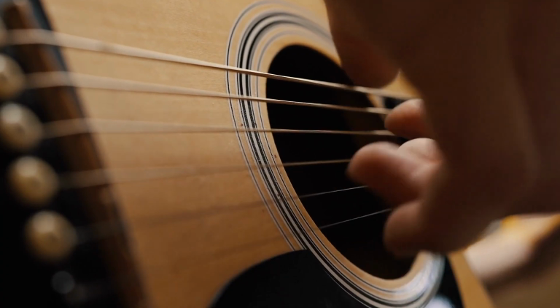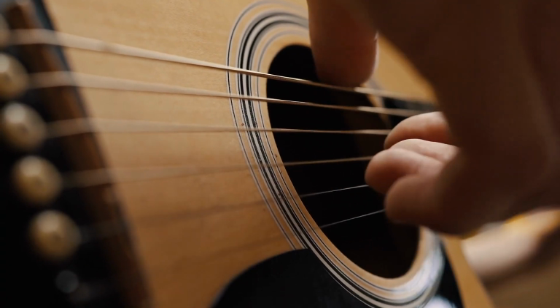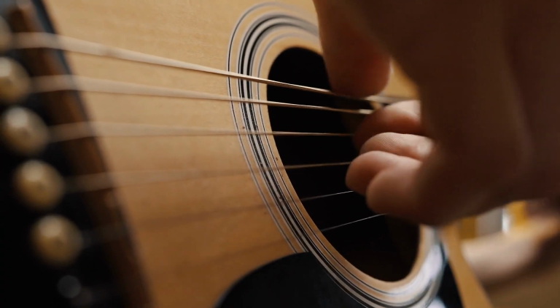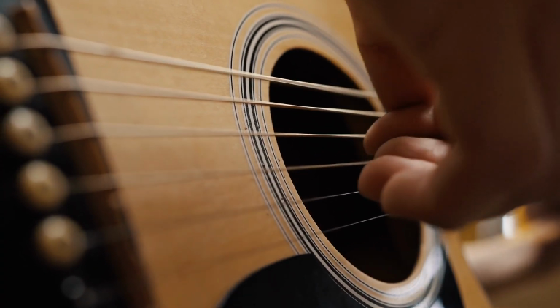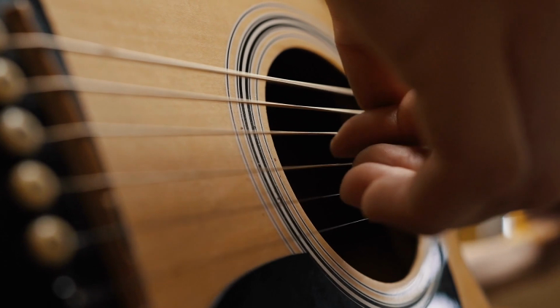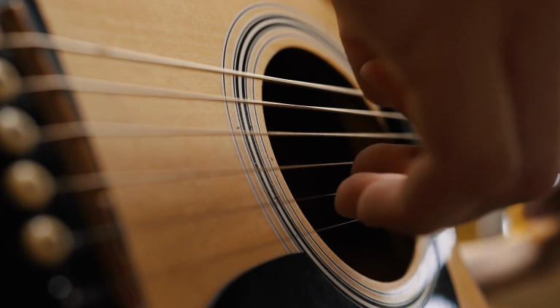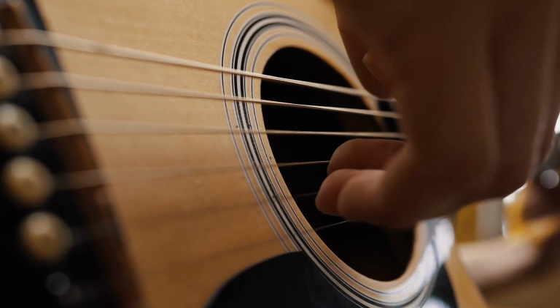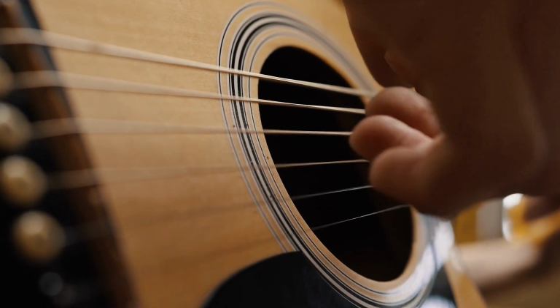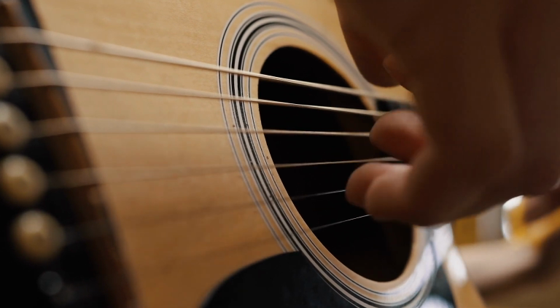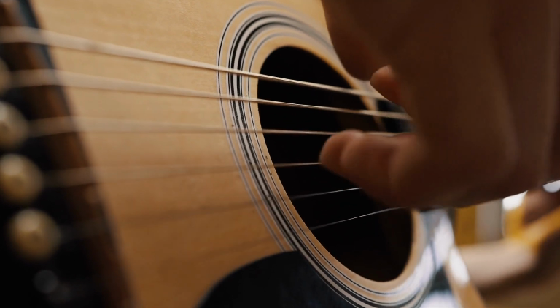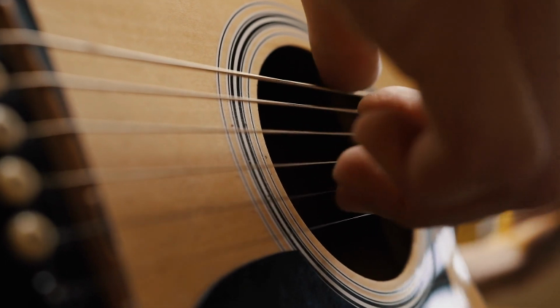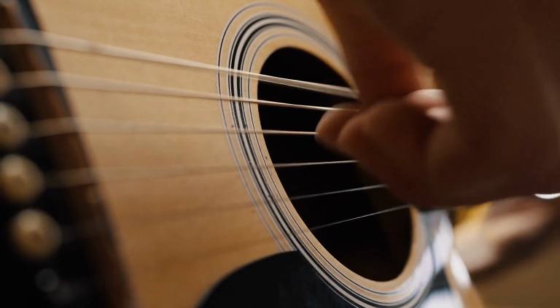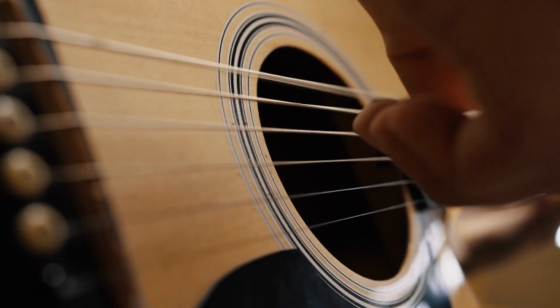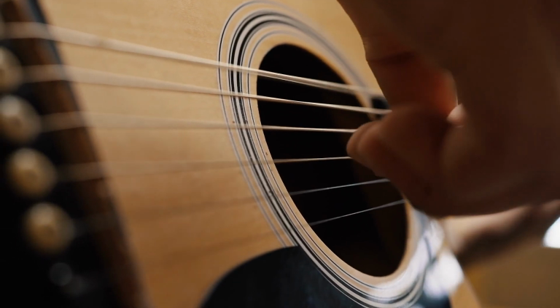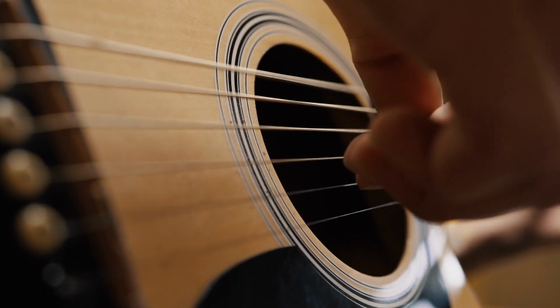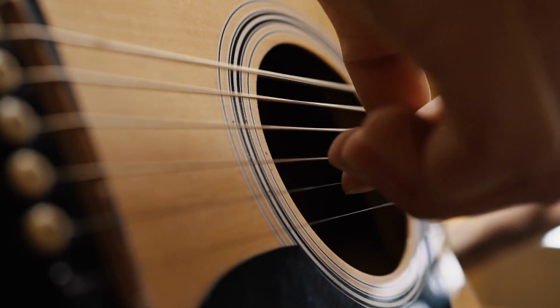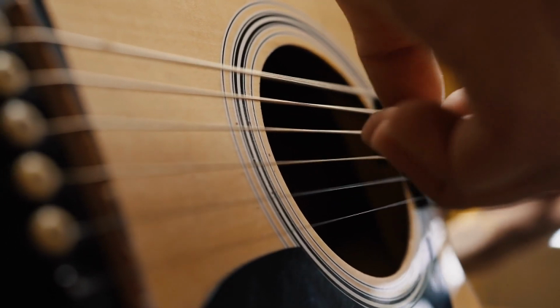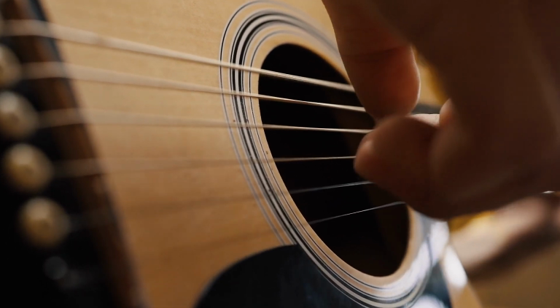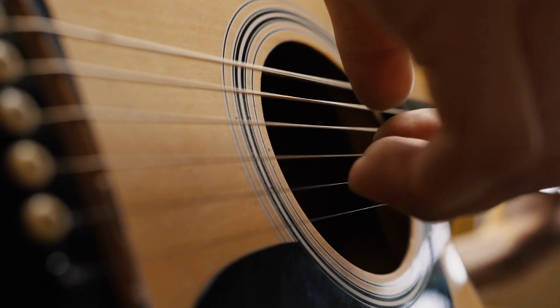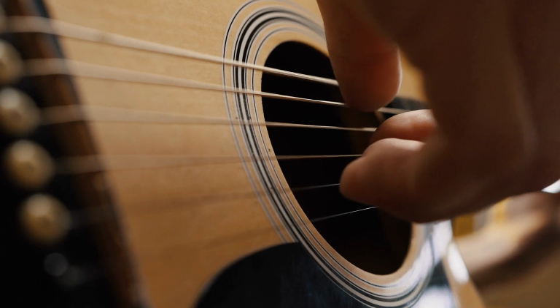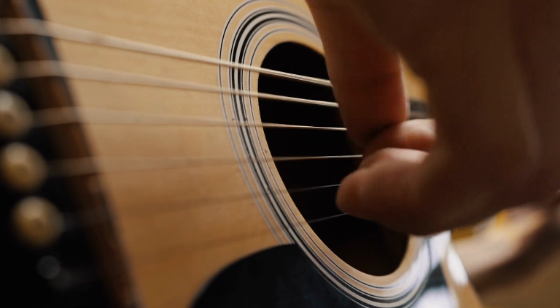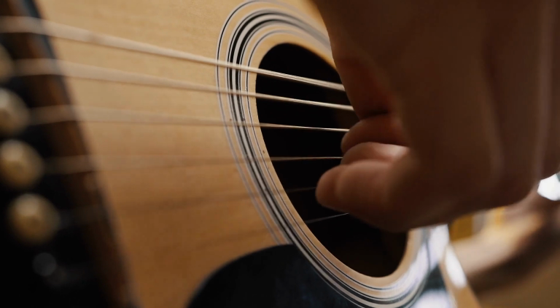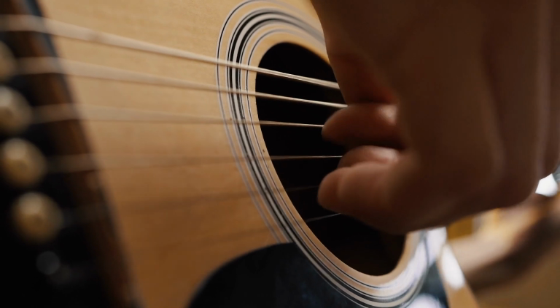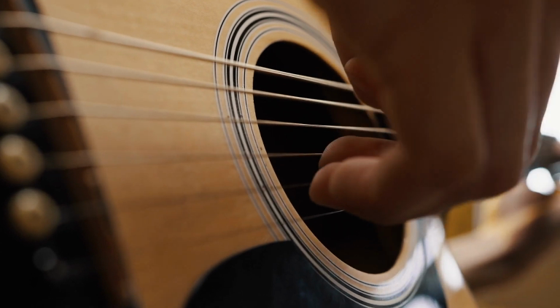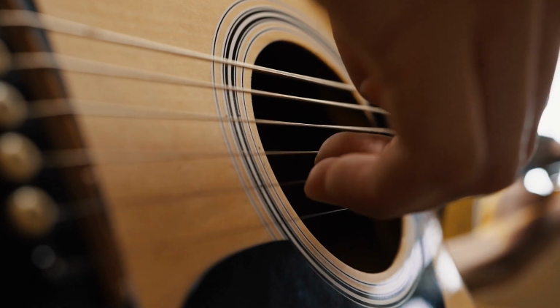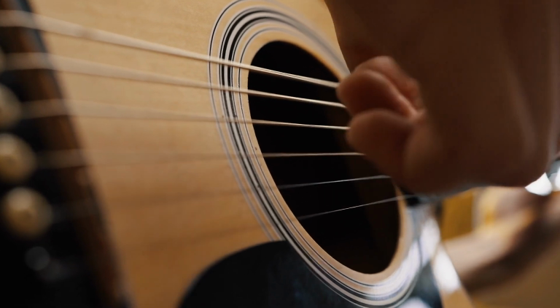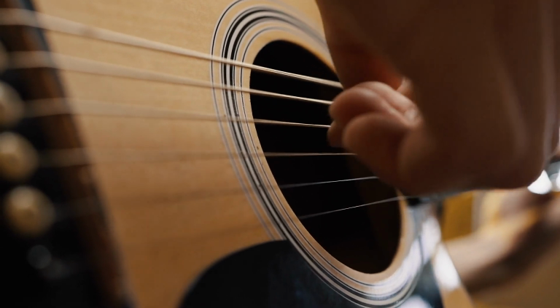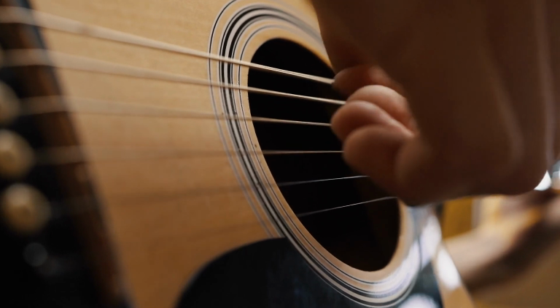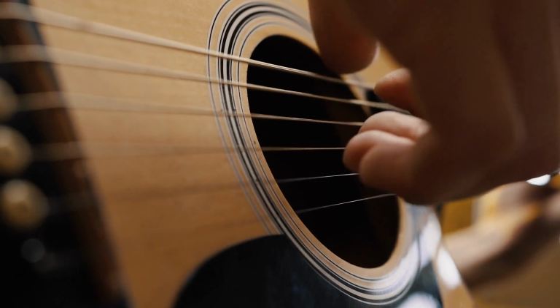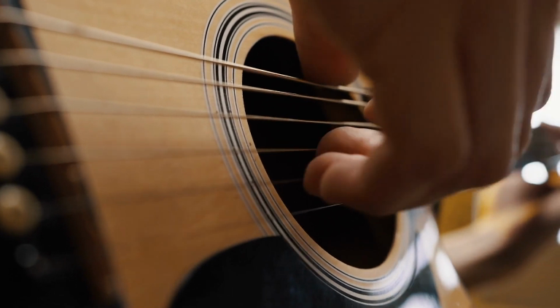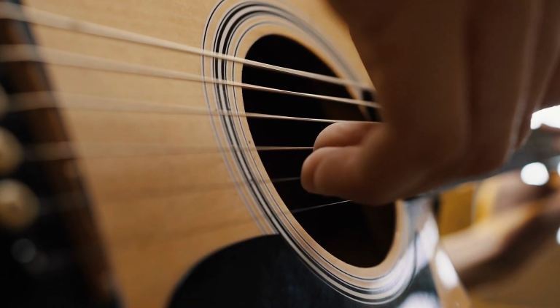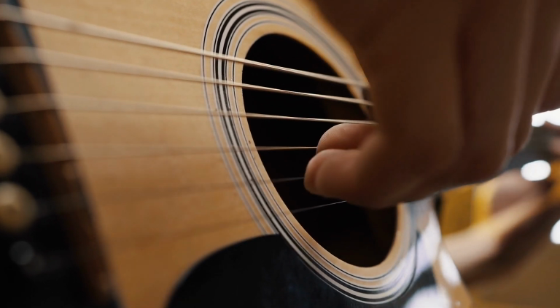Today, we're going to dive deep into the fascinating world of guitar strings — how they're crafted, the materials involved, and most importantly, how they turn your playing into music.